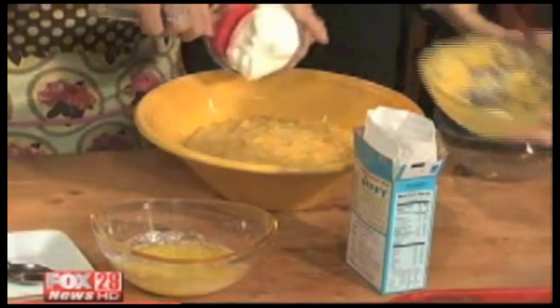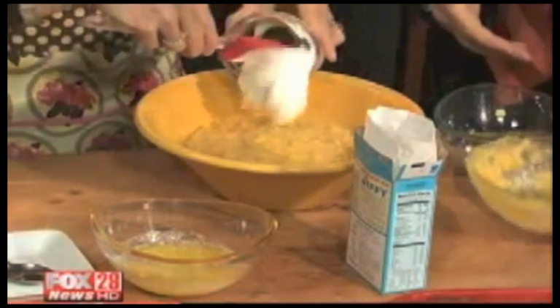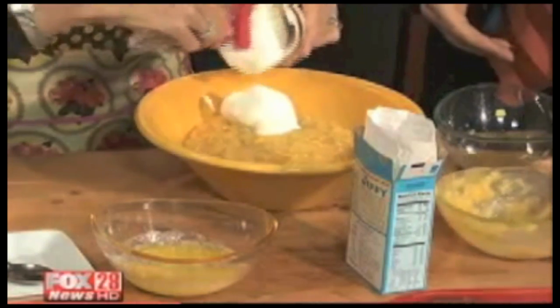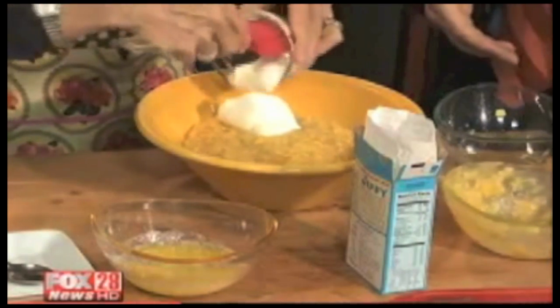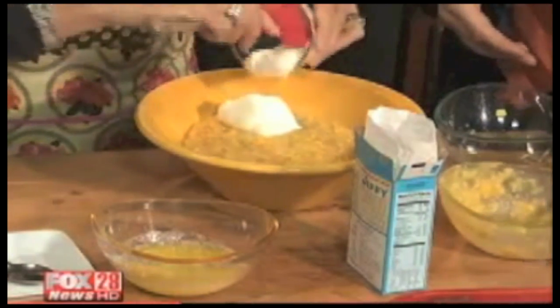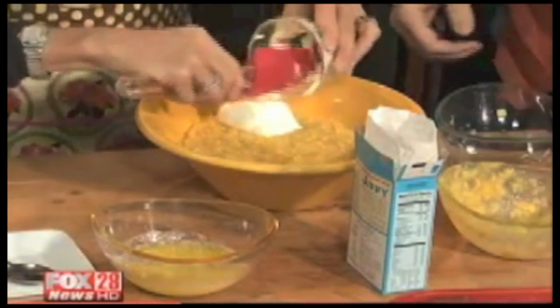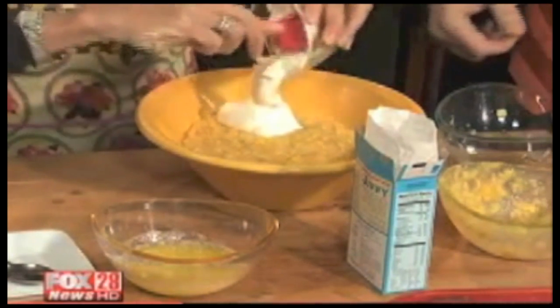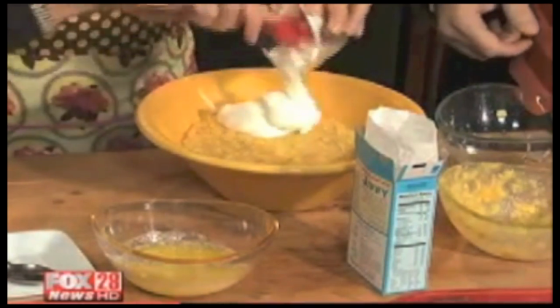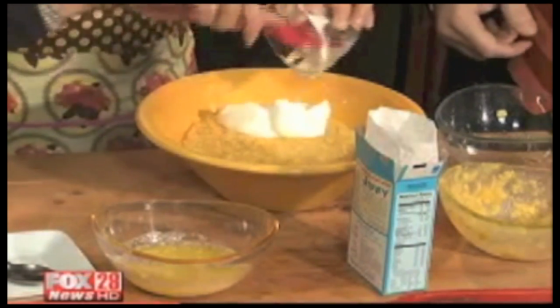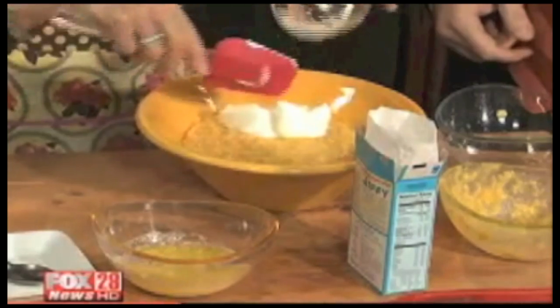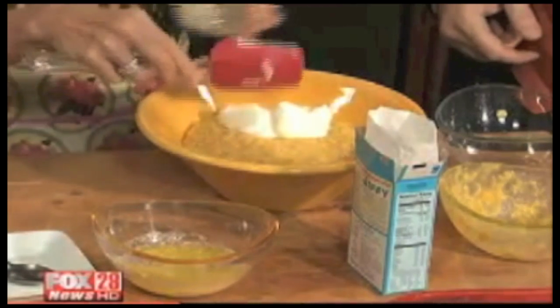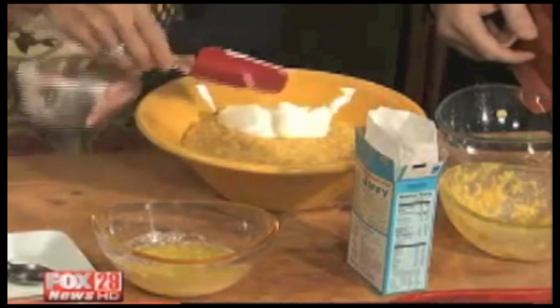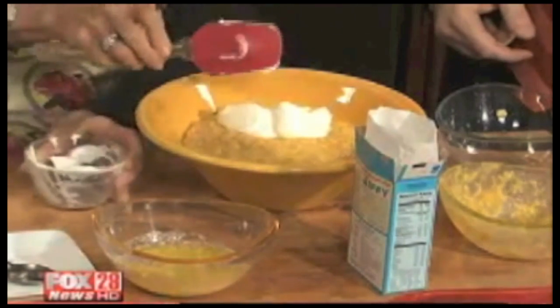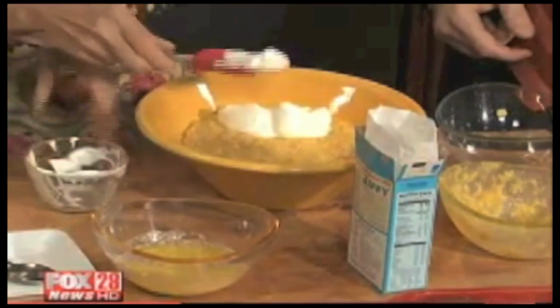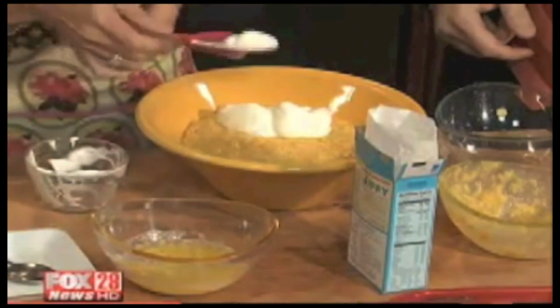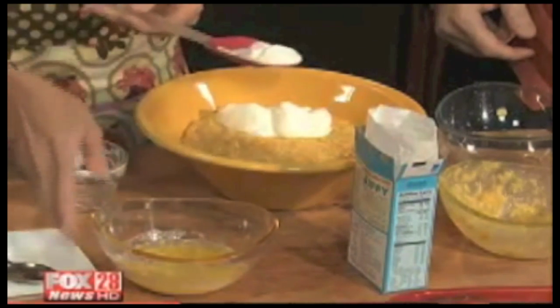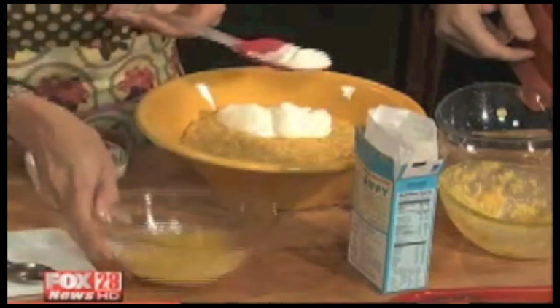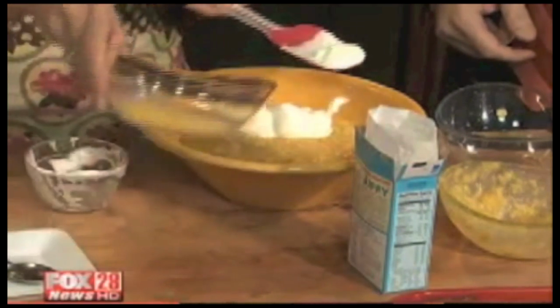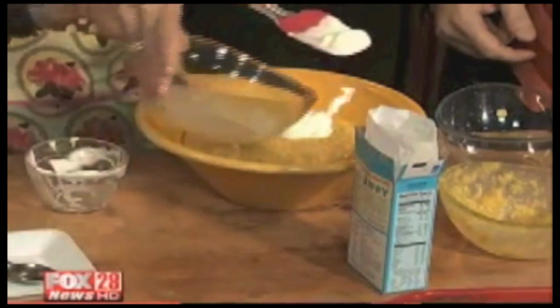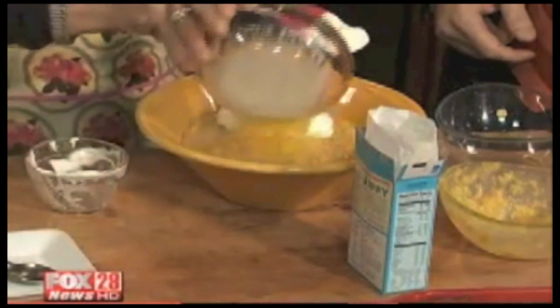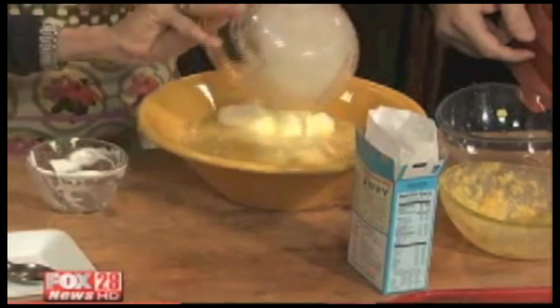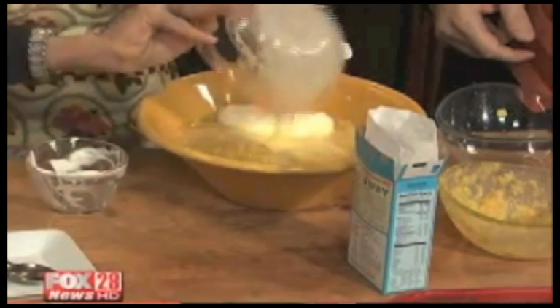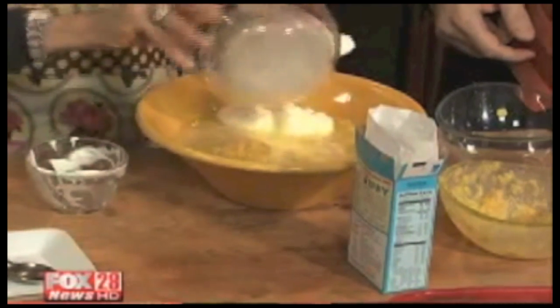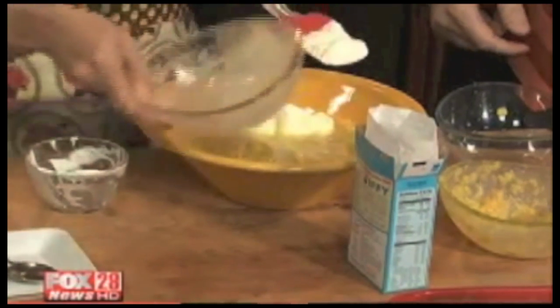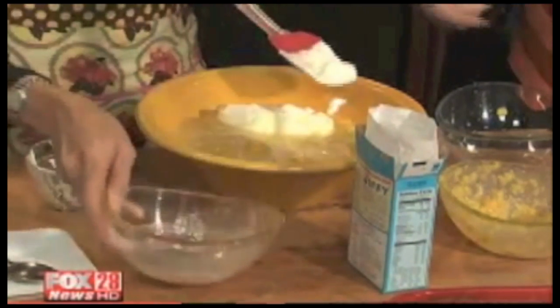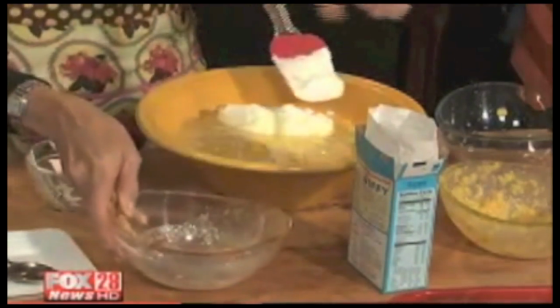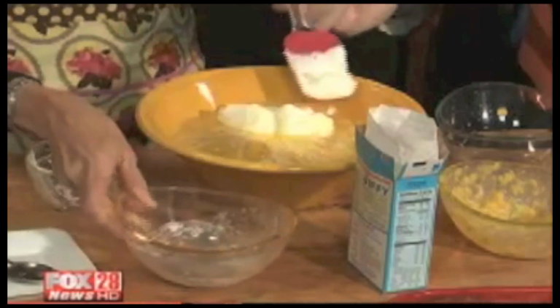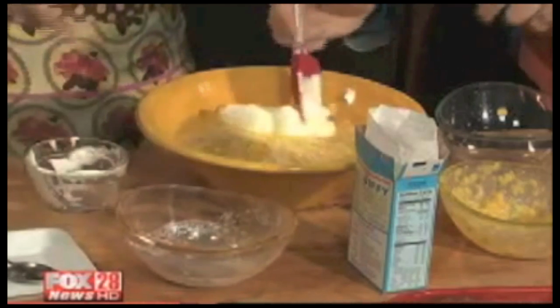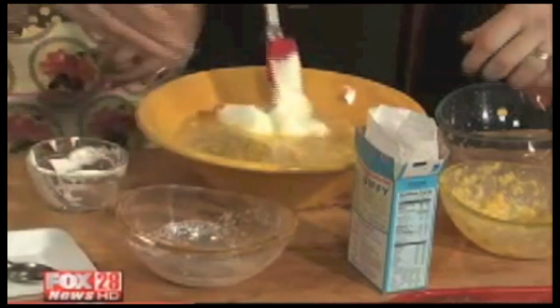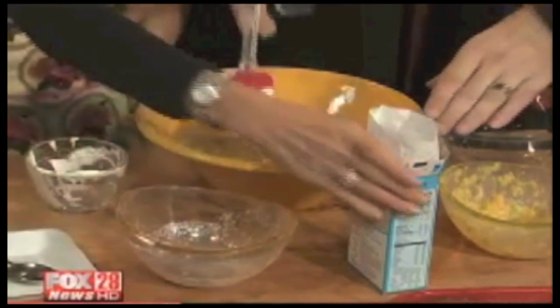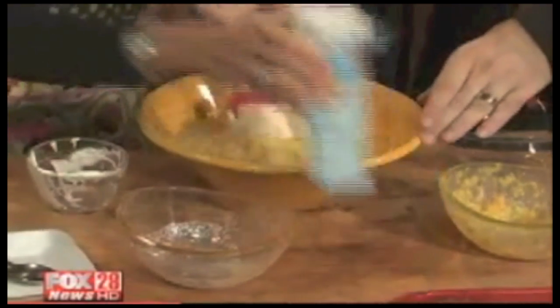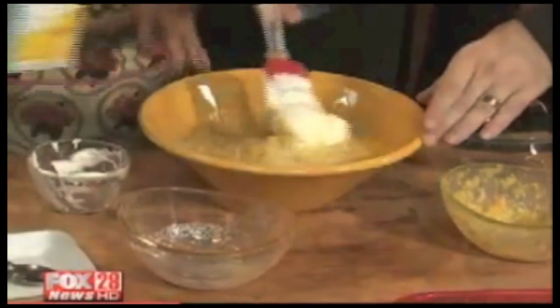We've got sour cream, of course — that gives it nice moistness. And then butter. We're going to mix that up. Would you like to do that? So I'm mixing that up there.